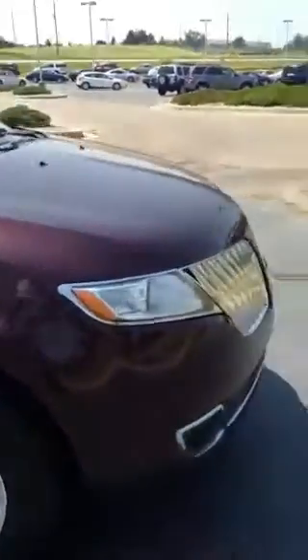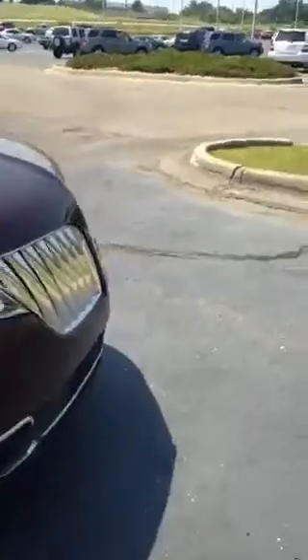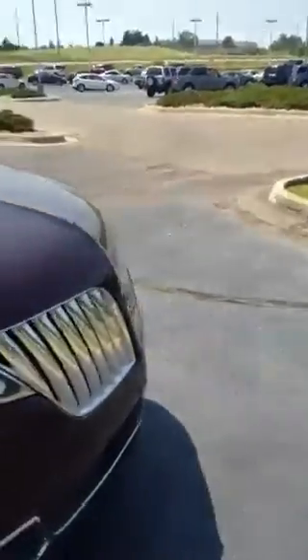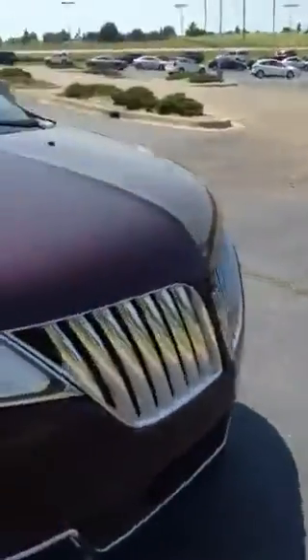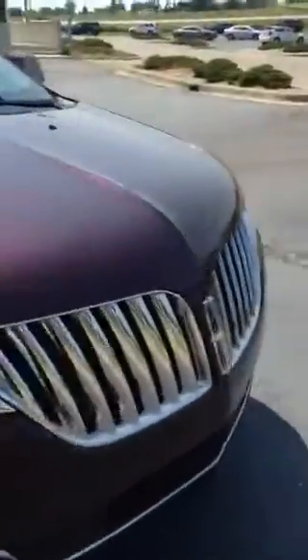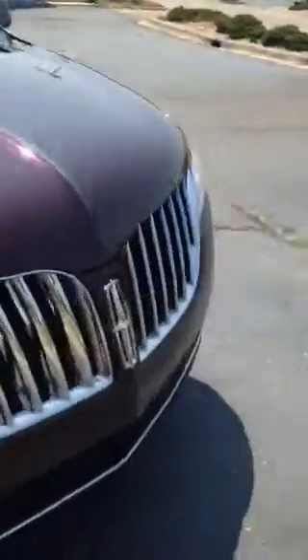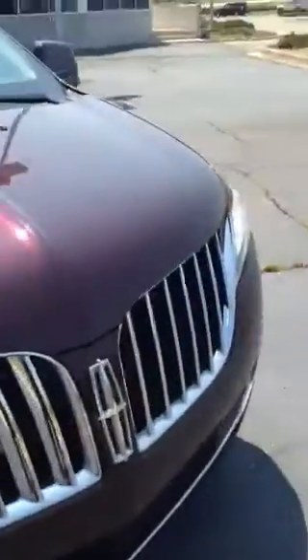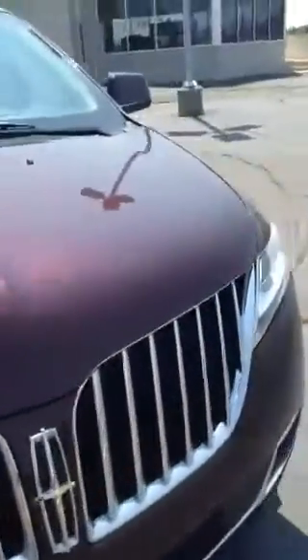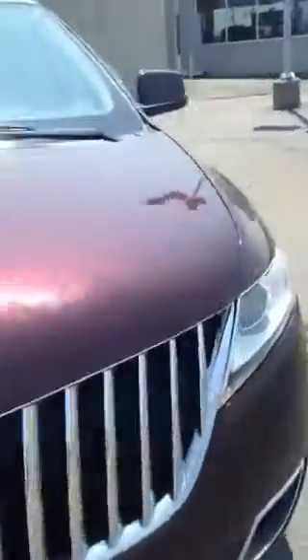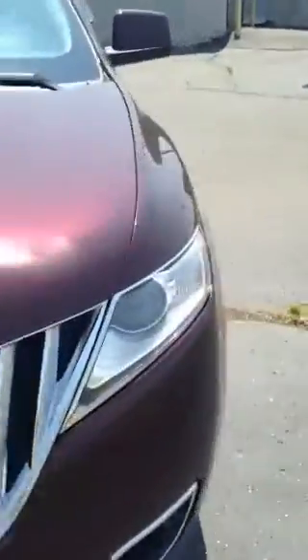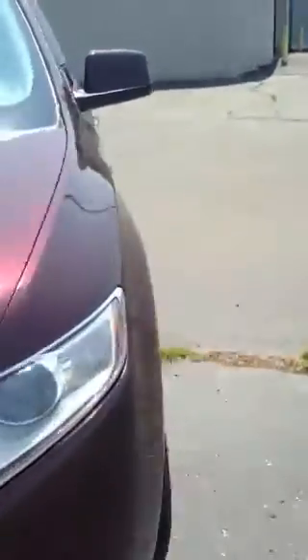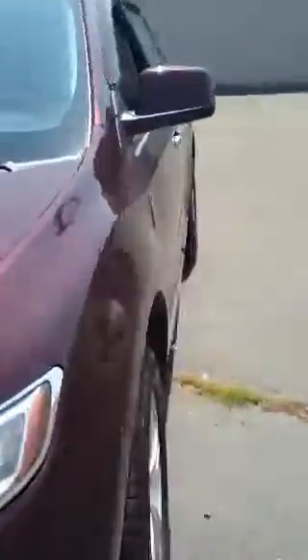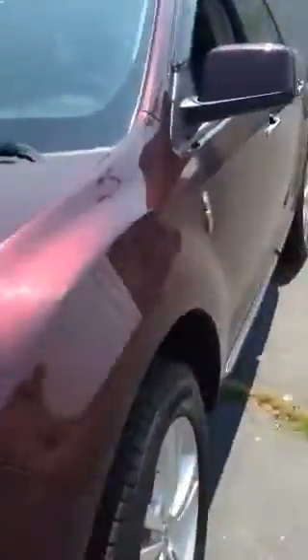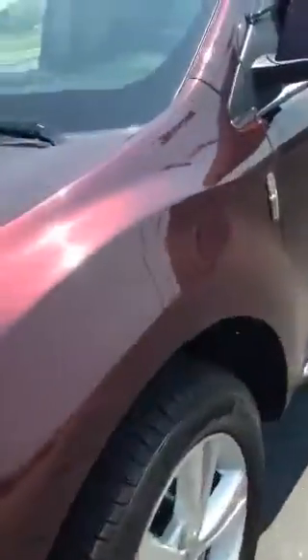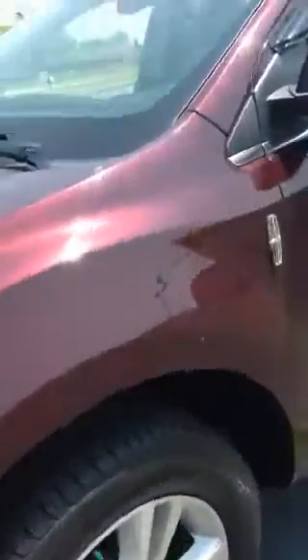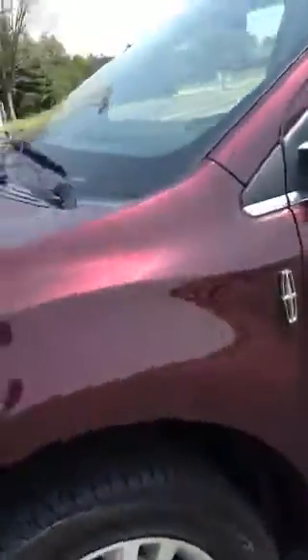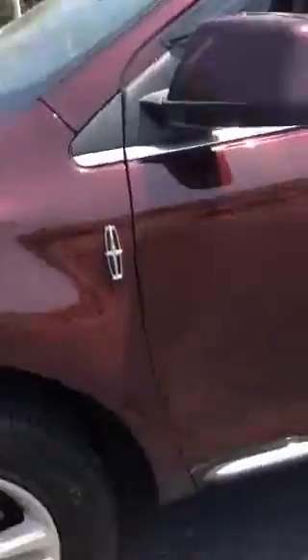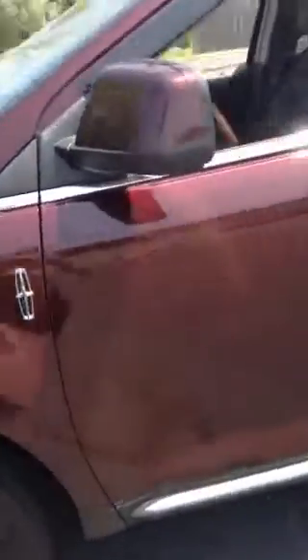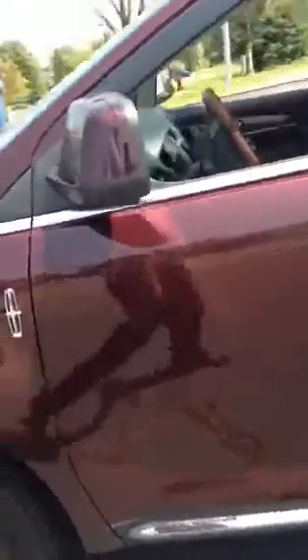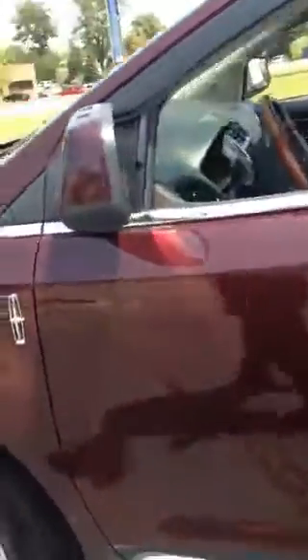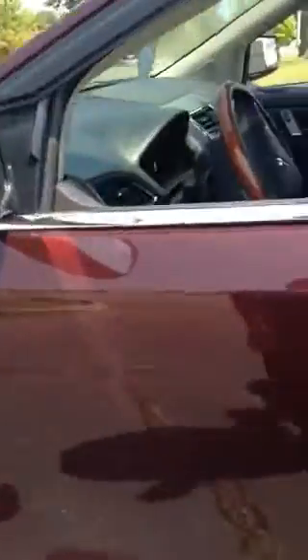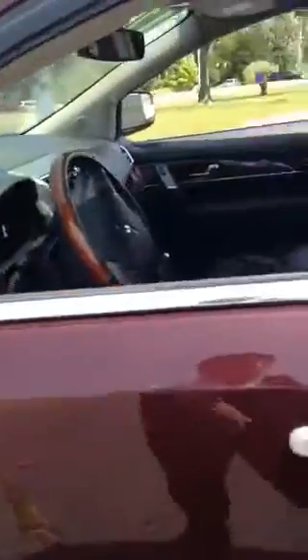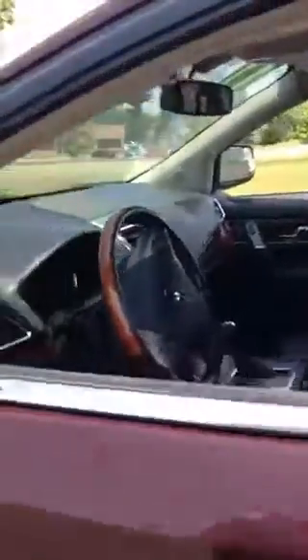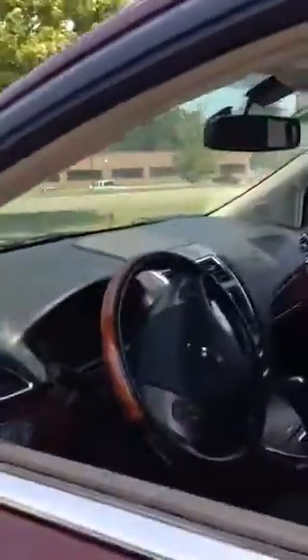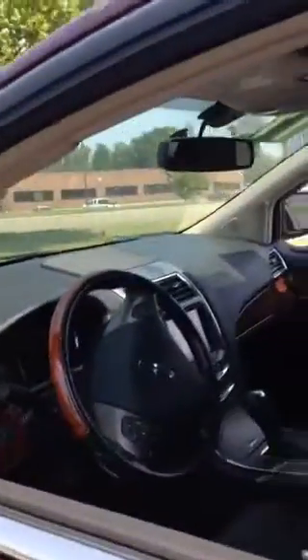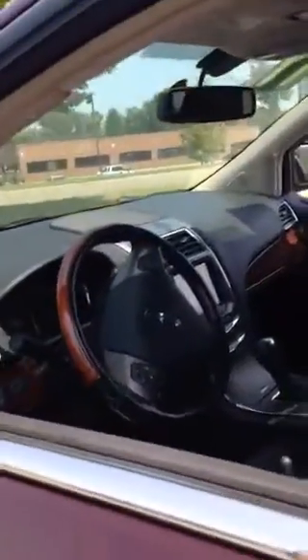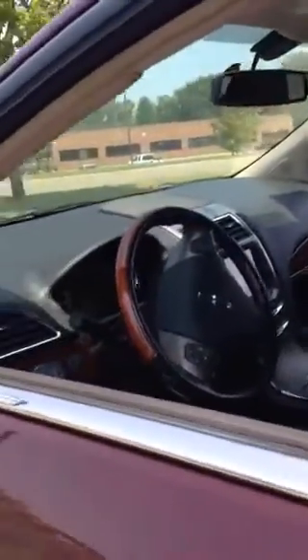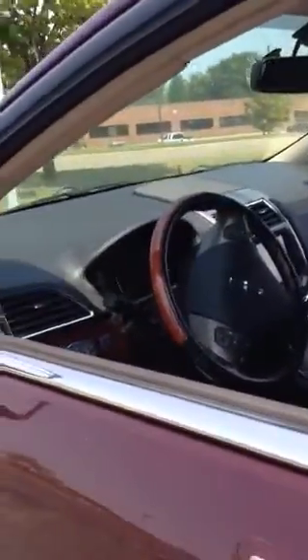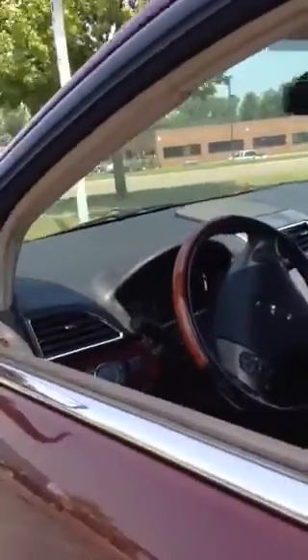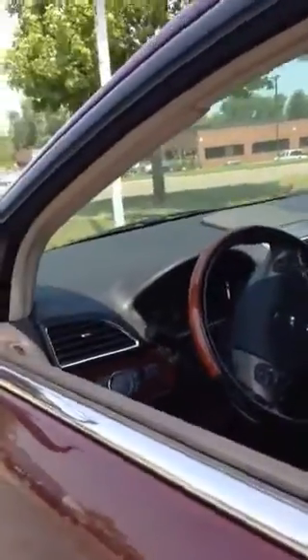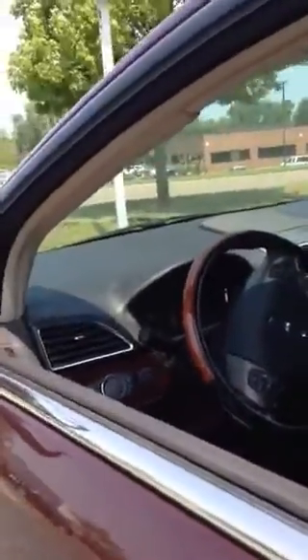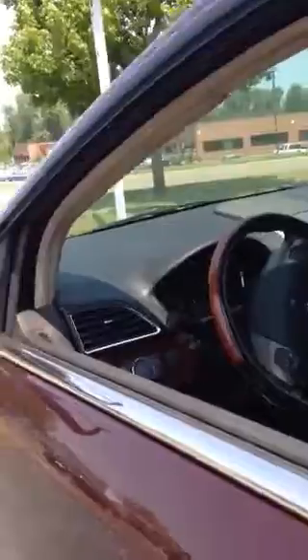It's a 2011 and it does have a V6 engine in it, so you're averaging about 19 in the city and 26 on the highway. That's super good mileage.